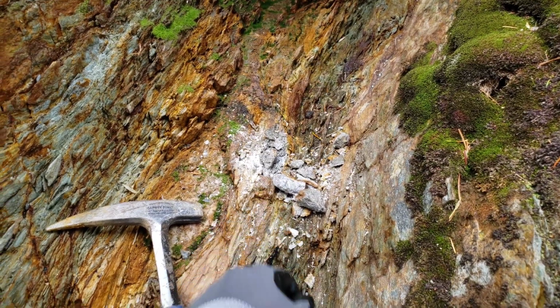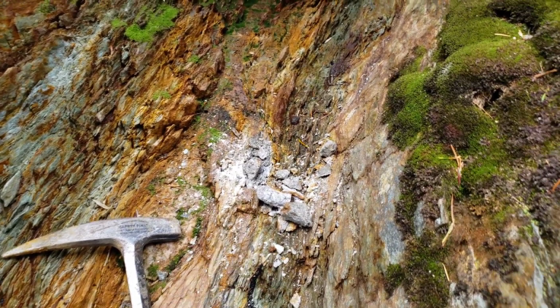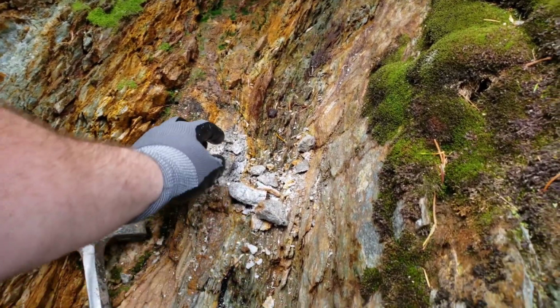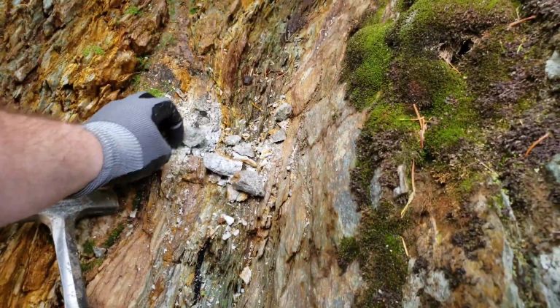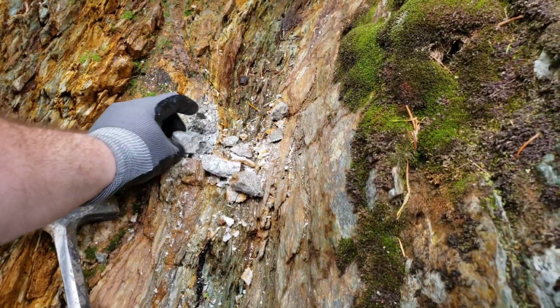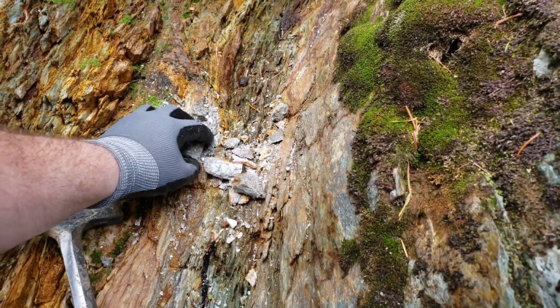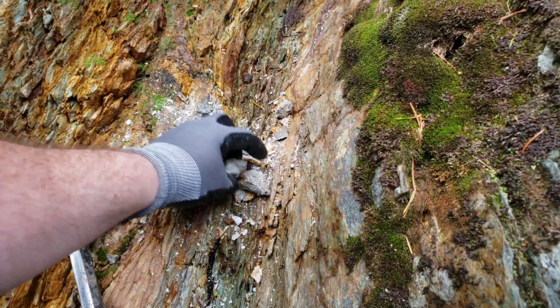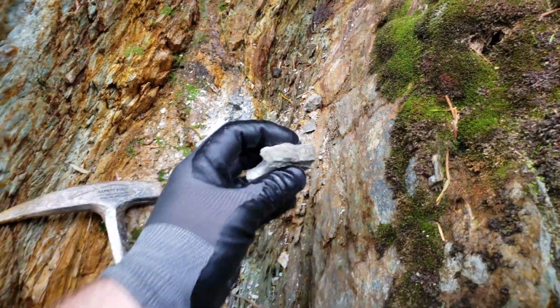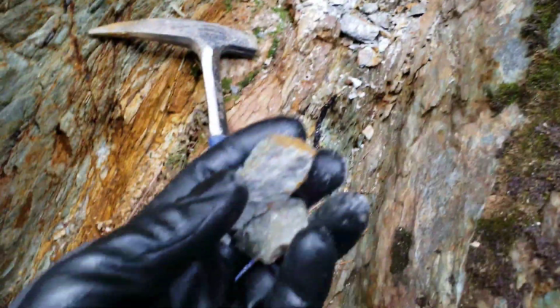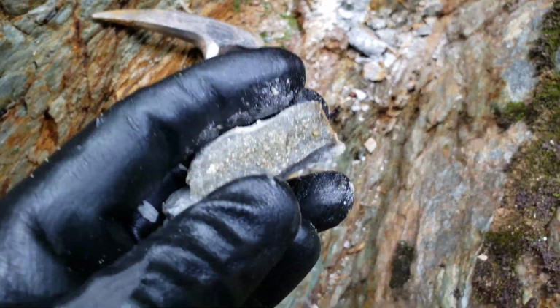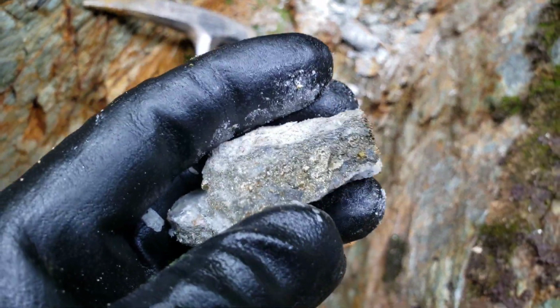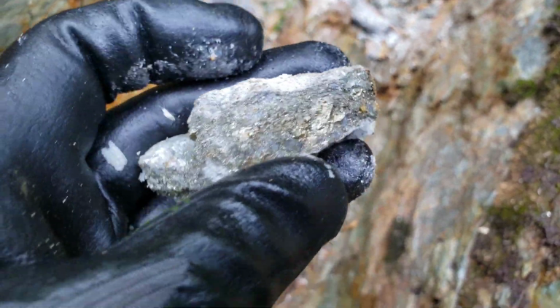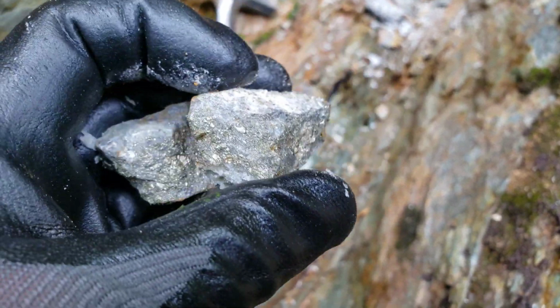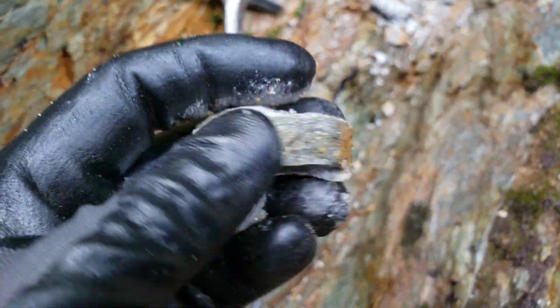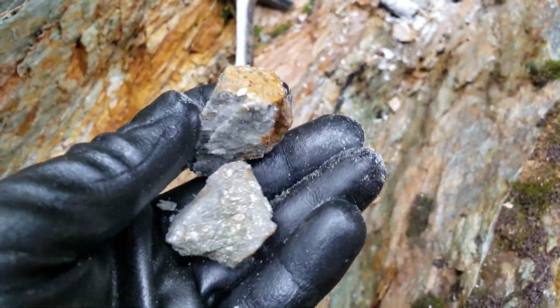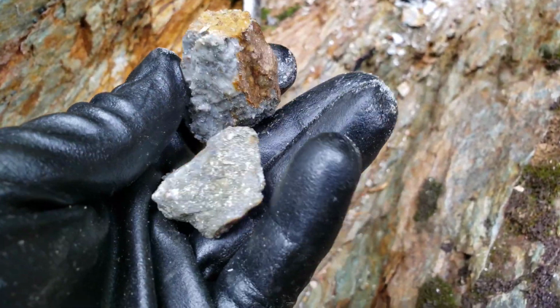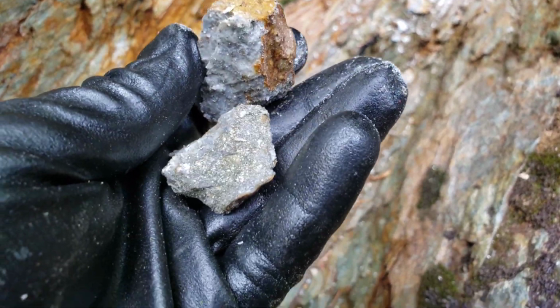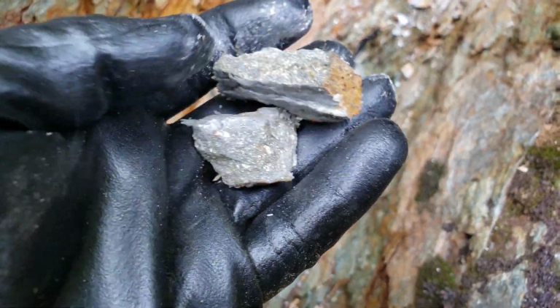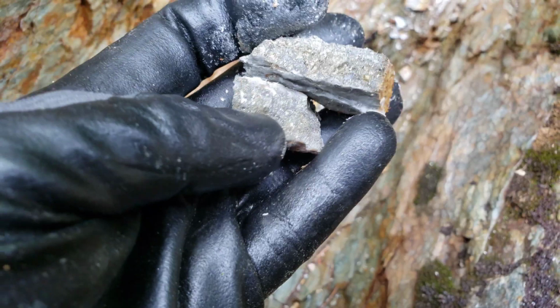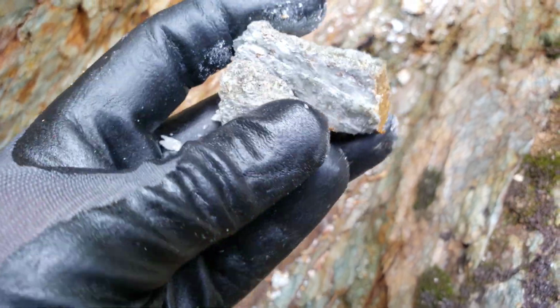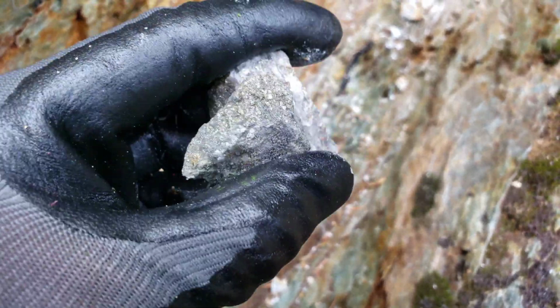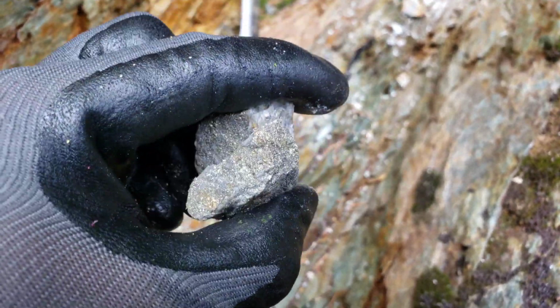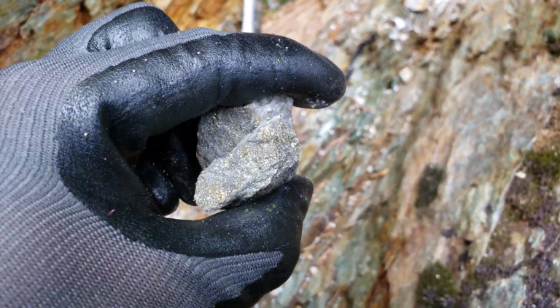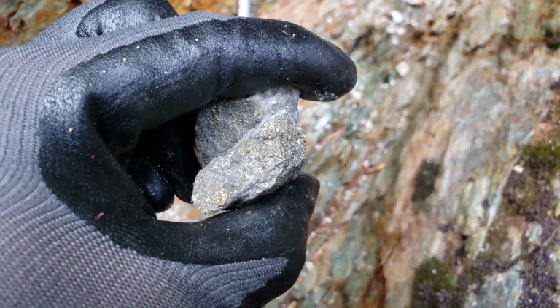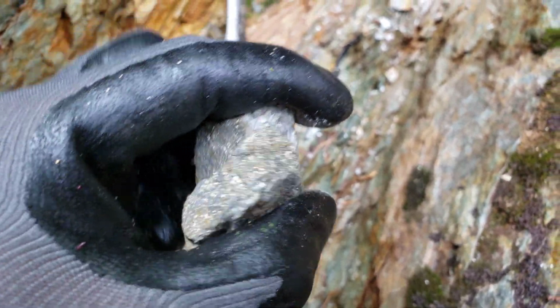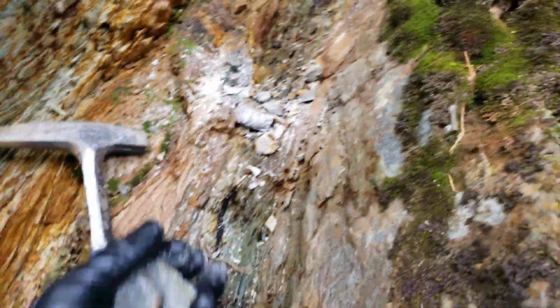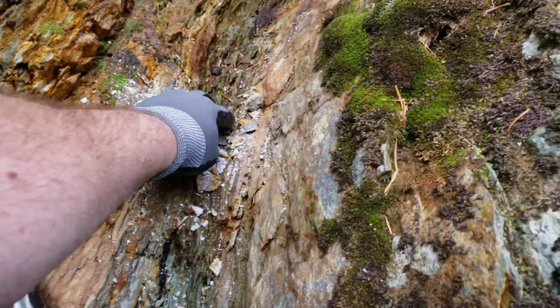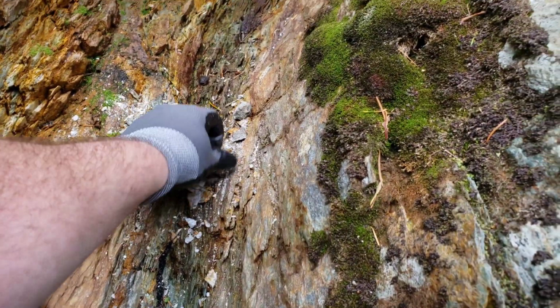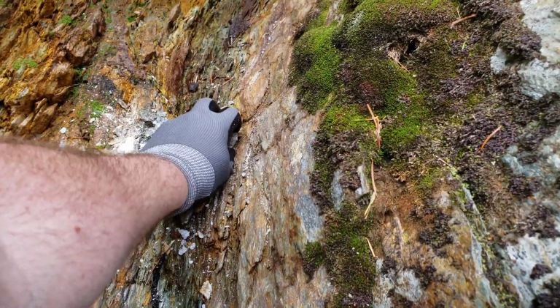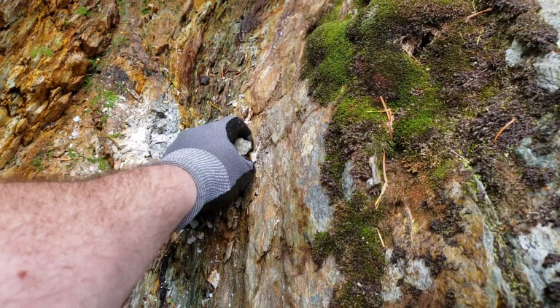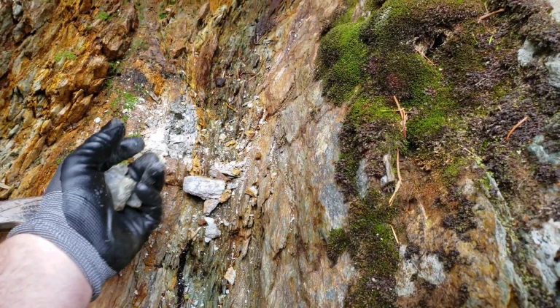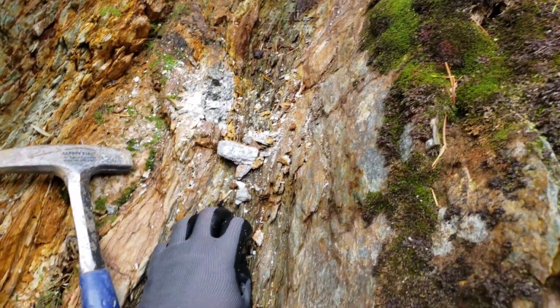Chipped a bit out — small amounts of quartz fading, and you can see you have iron pyrite and a little bit of copper sulfides. We got a sample from here.